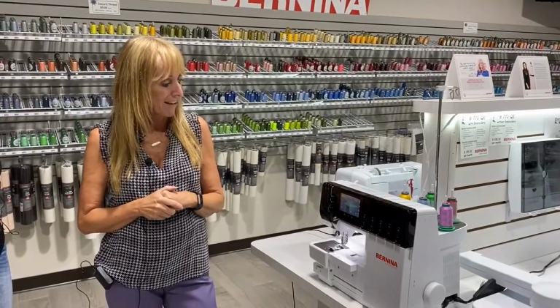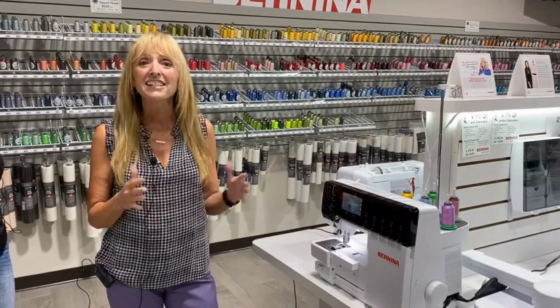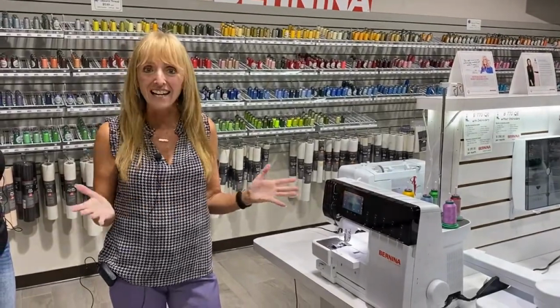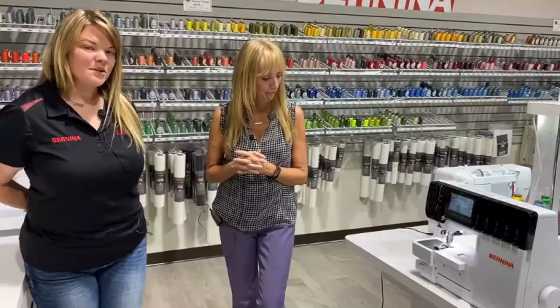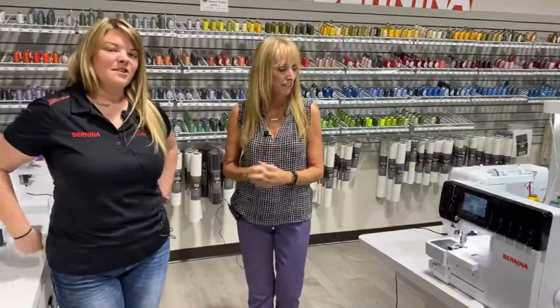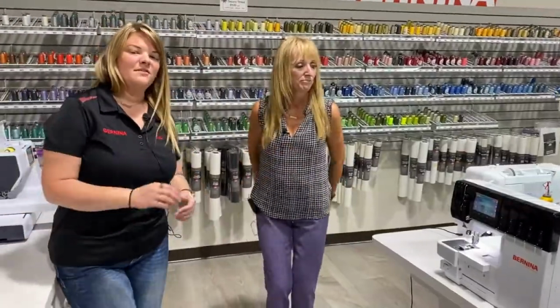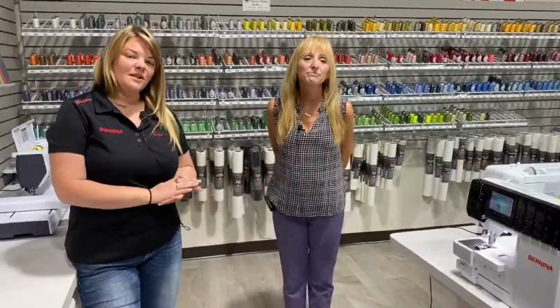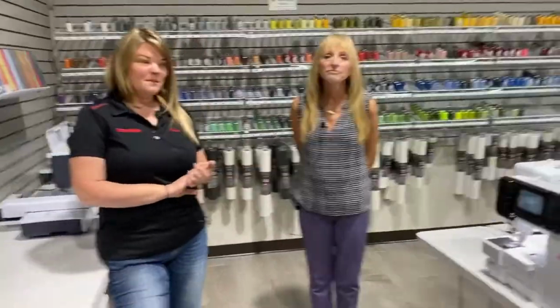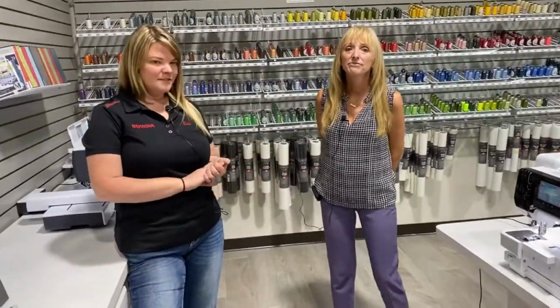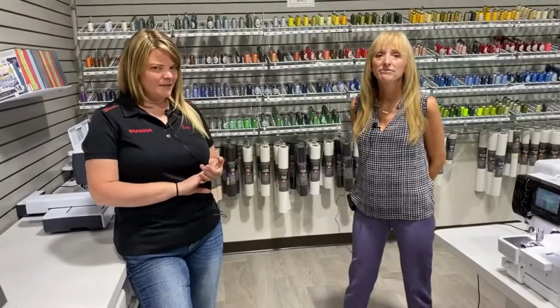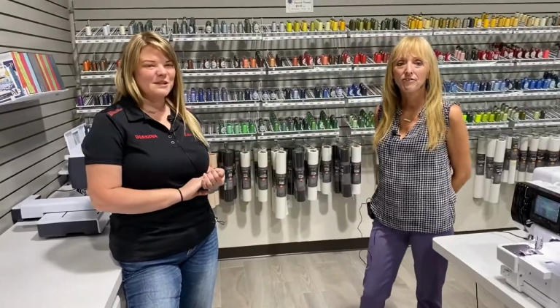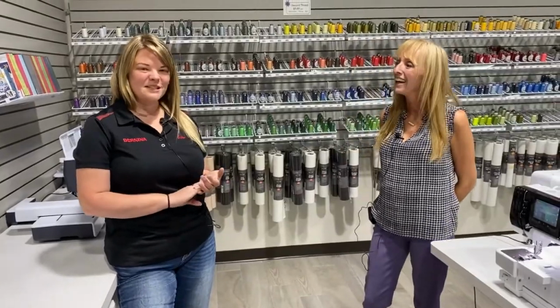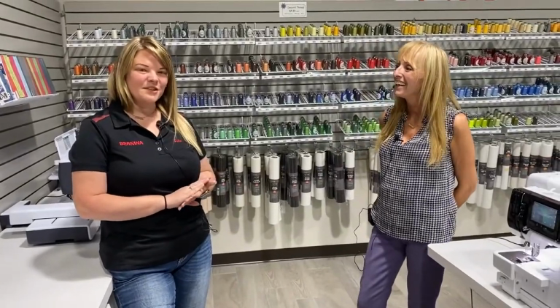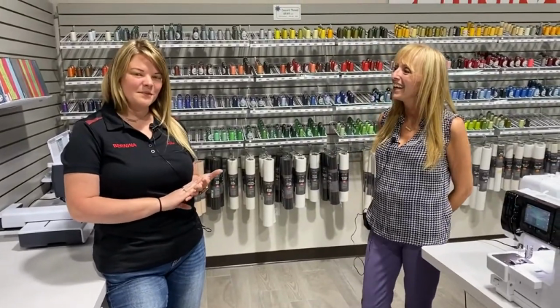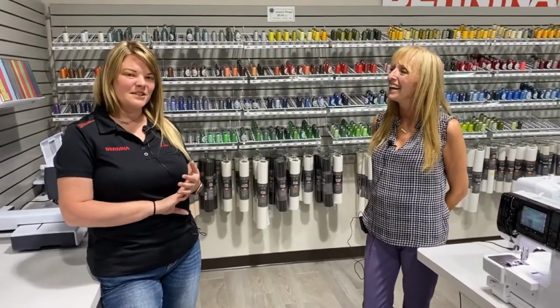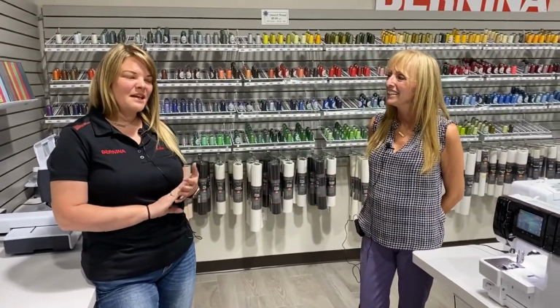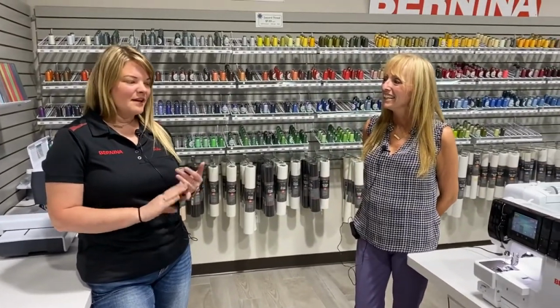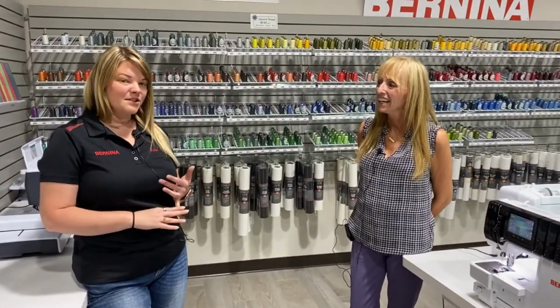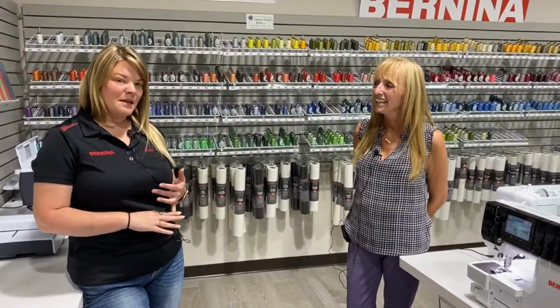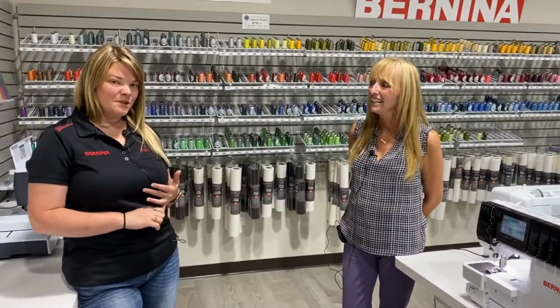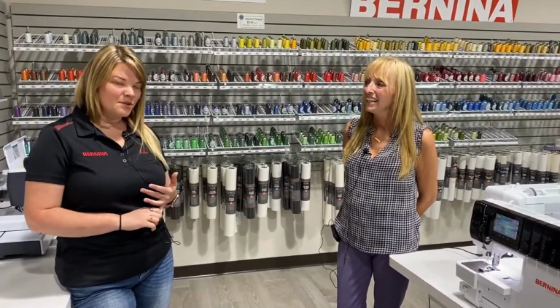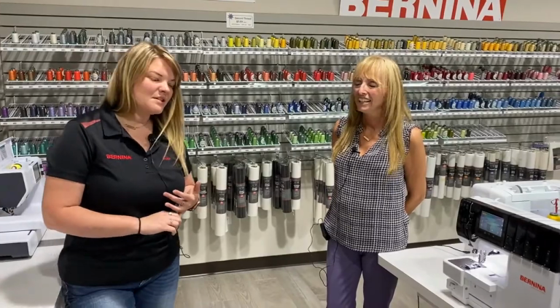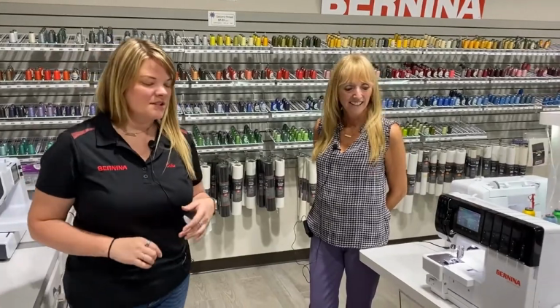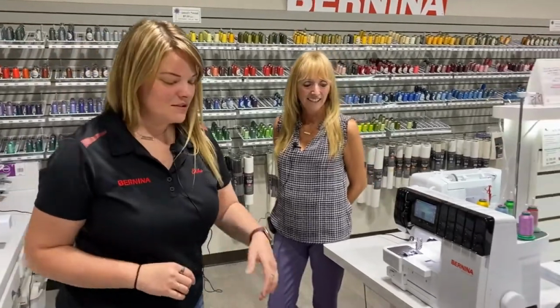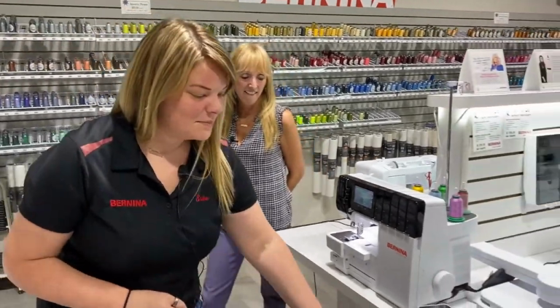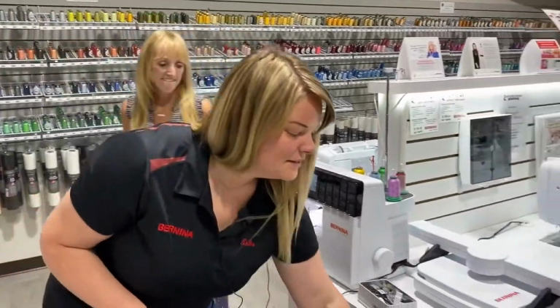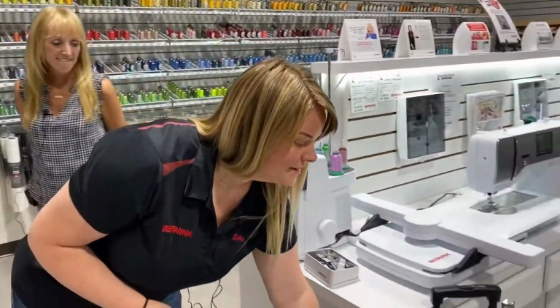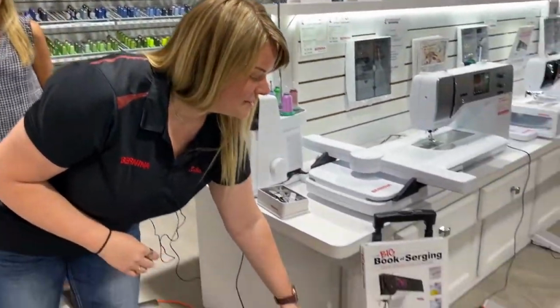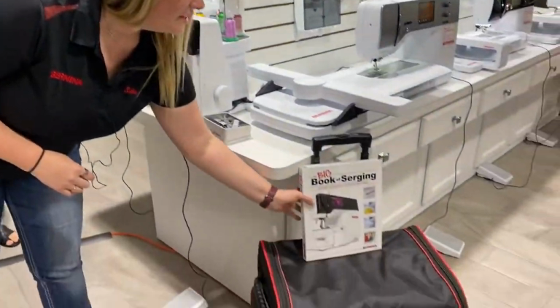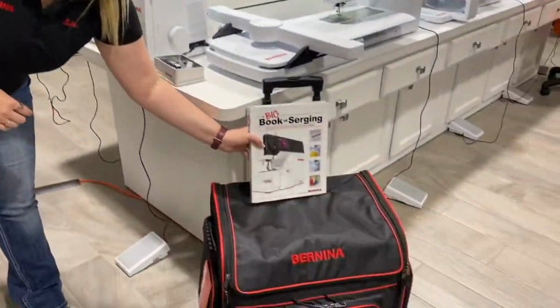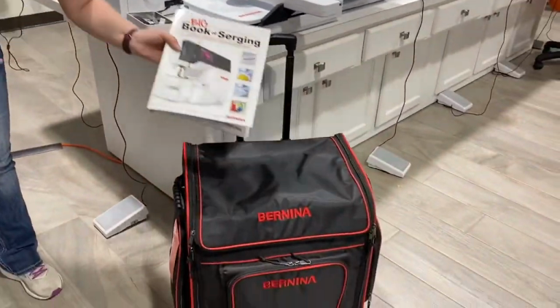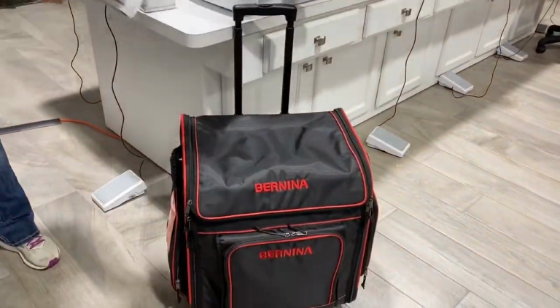Pre-order offers — if you call us right now, we just placed an order for these and they're going to be coming in soon. A $500 down payment to pre-order gets you the travel bag that fits the machine and the Big Book of Serging.